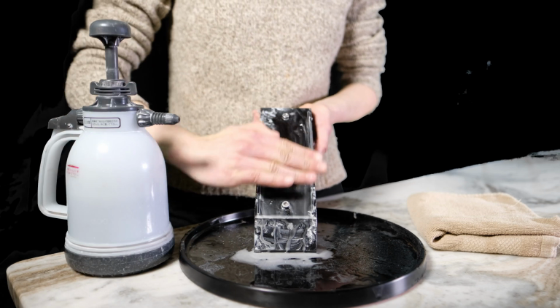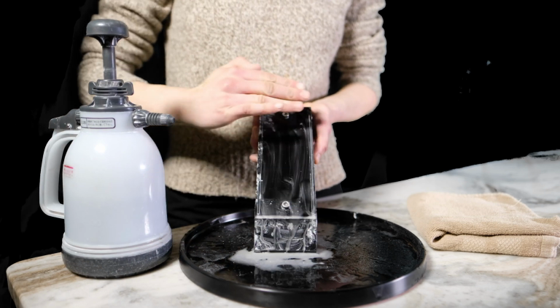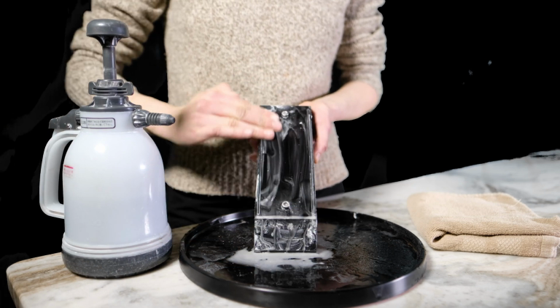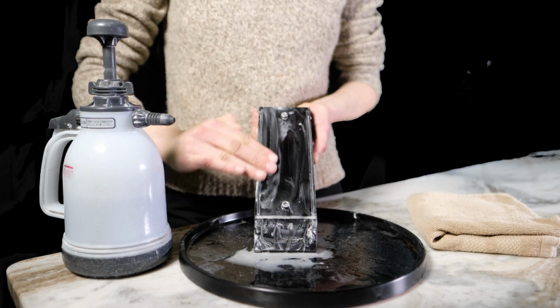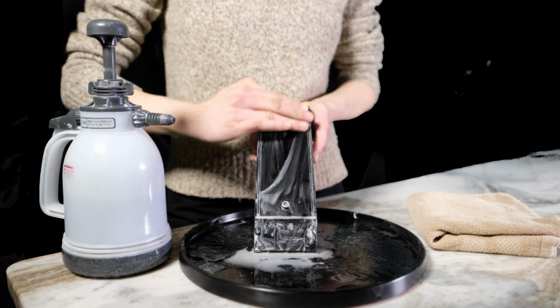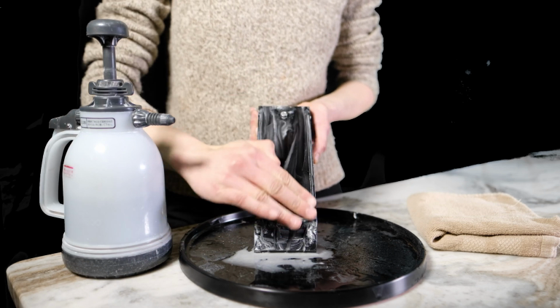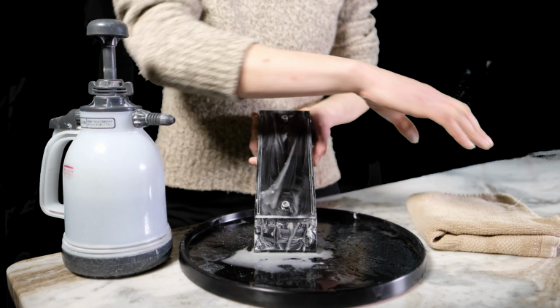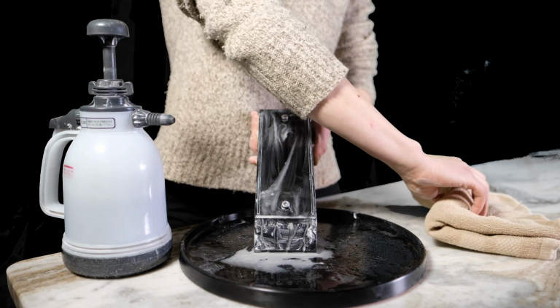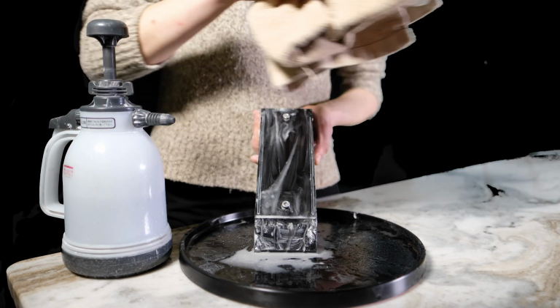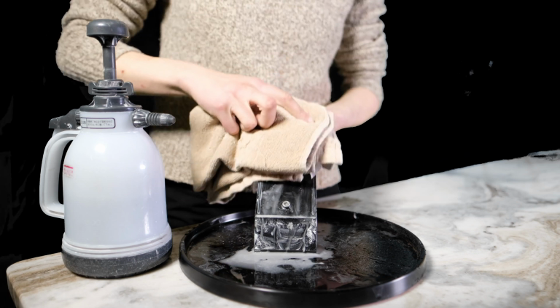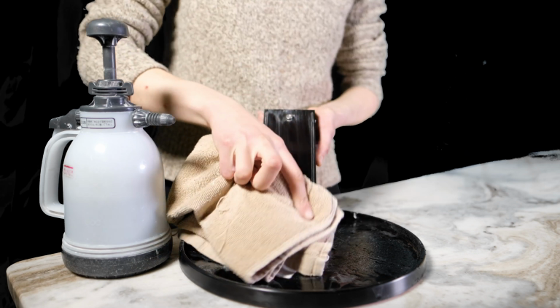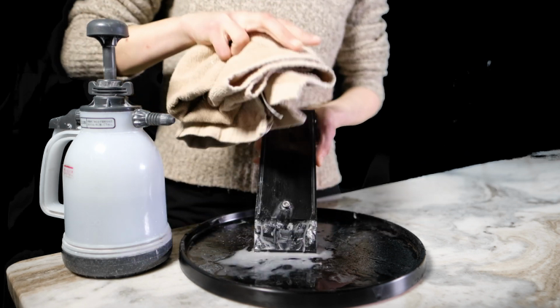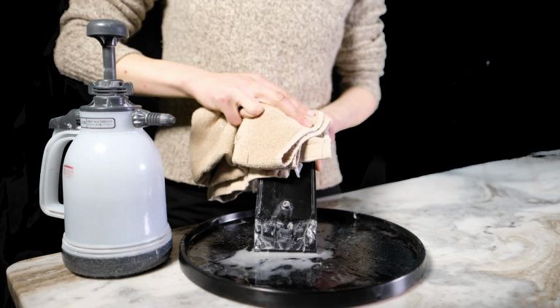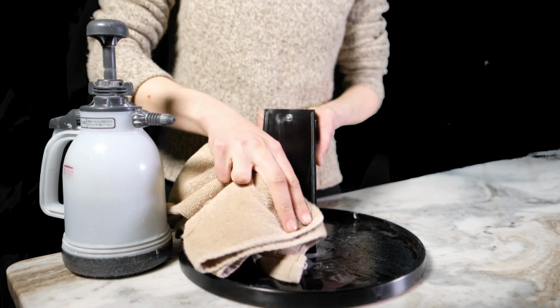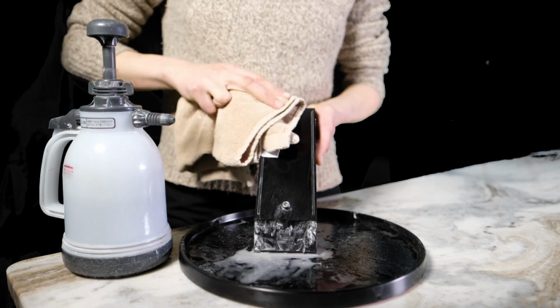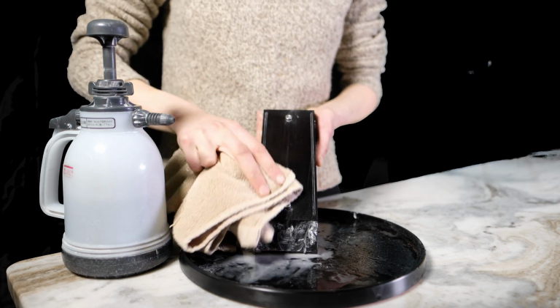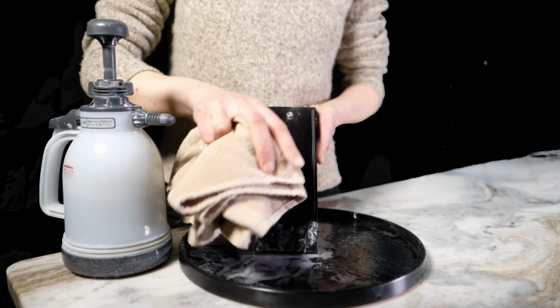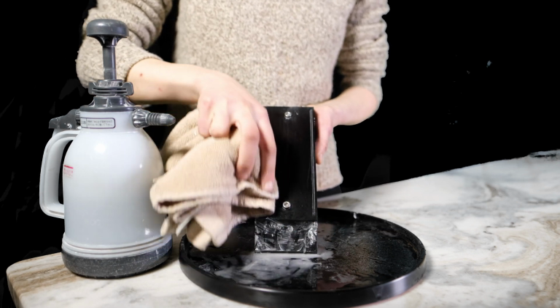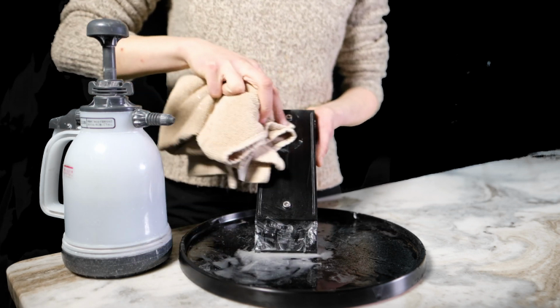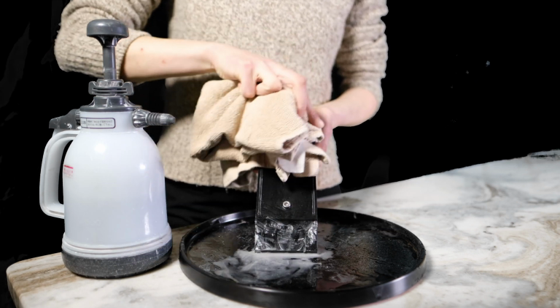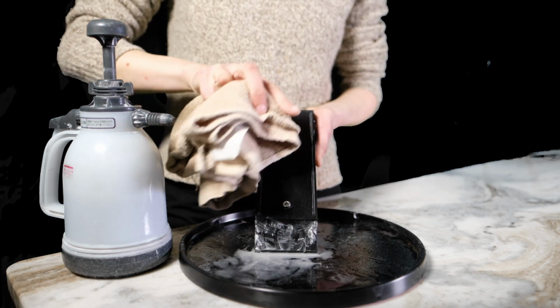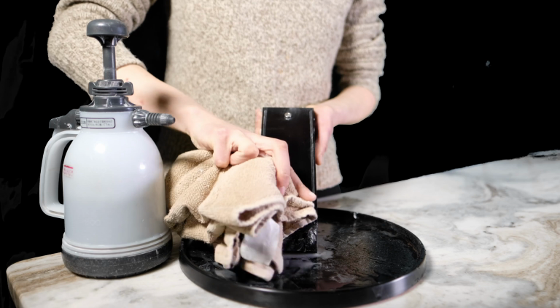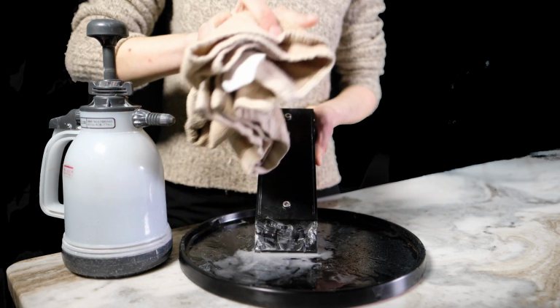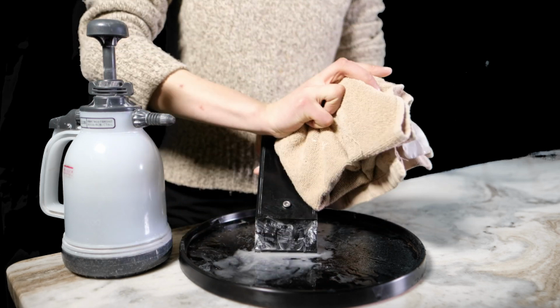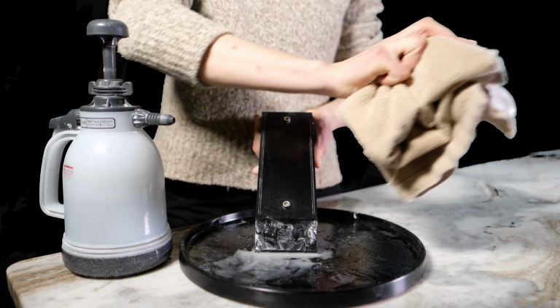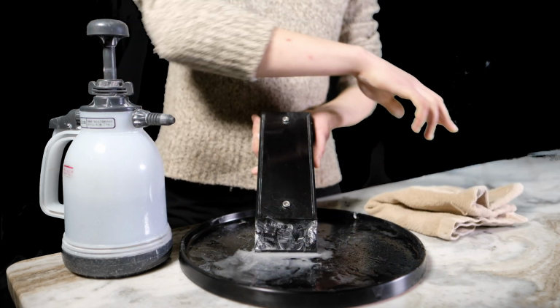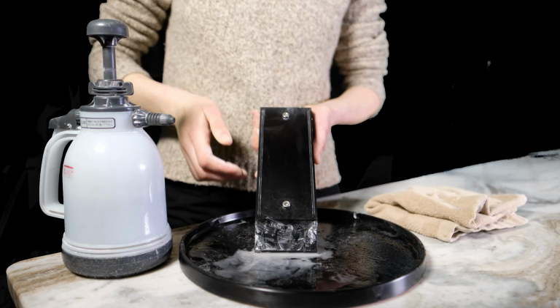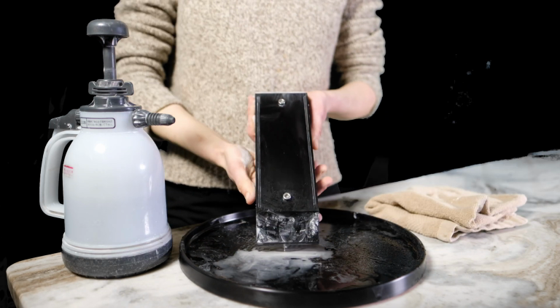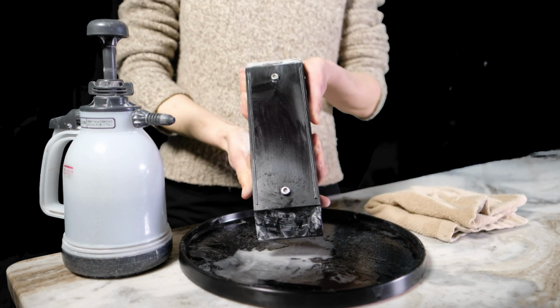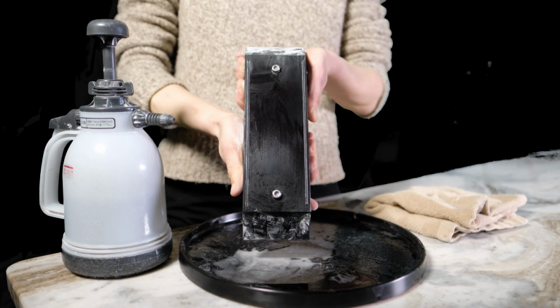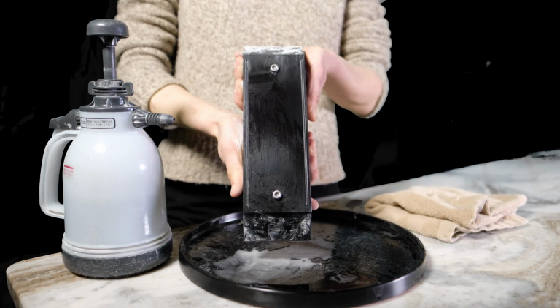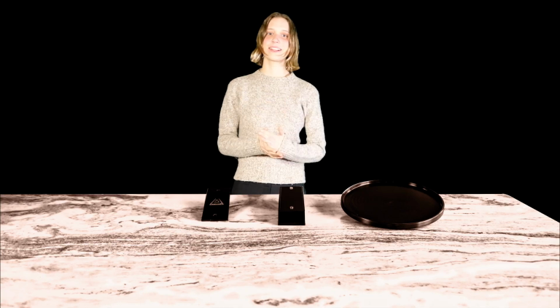From experience, we've seen that other systems are very hard to clean, so we spent time engineering our coatings so that they are easy to clean. Sharpening slurry is sticky, but it's not an issue with our treated surface.